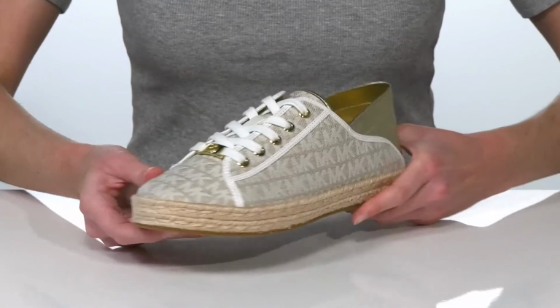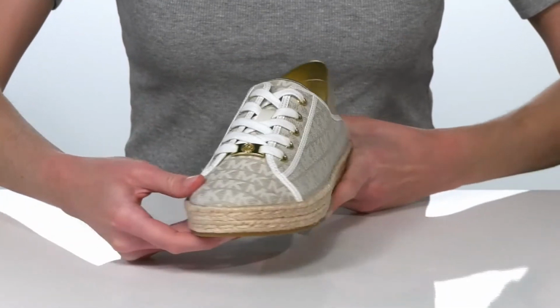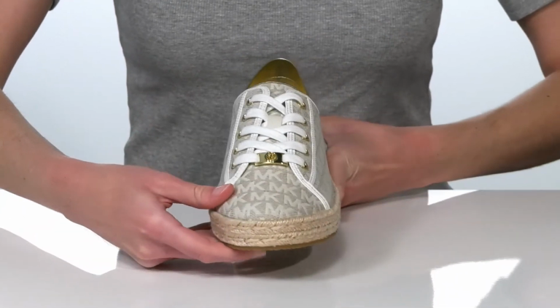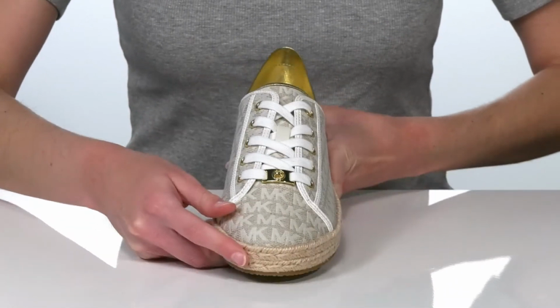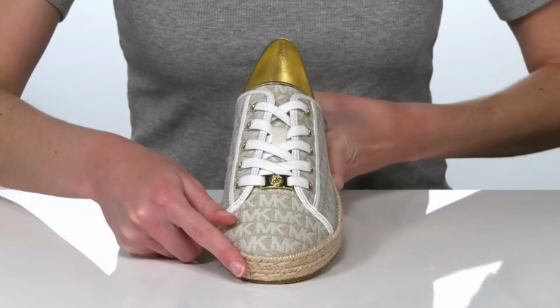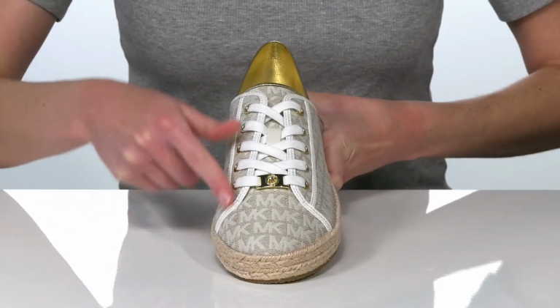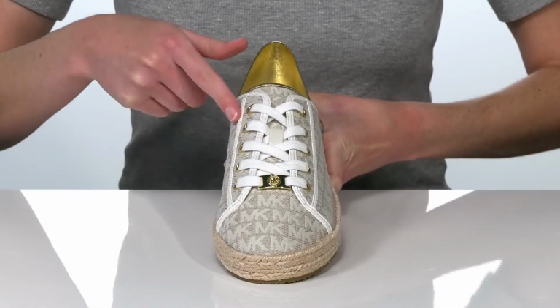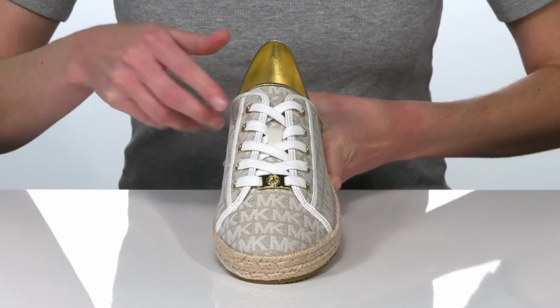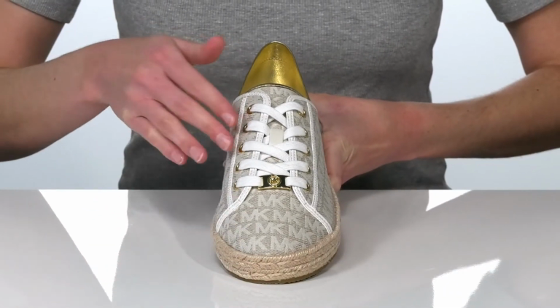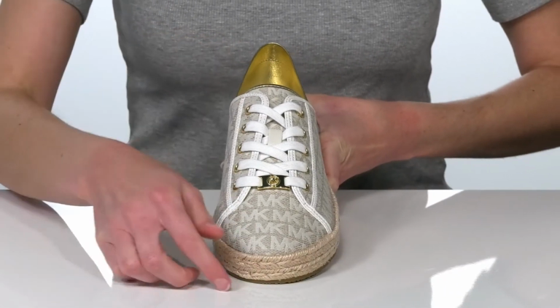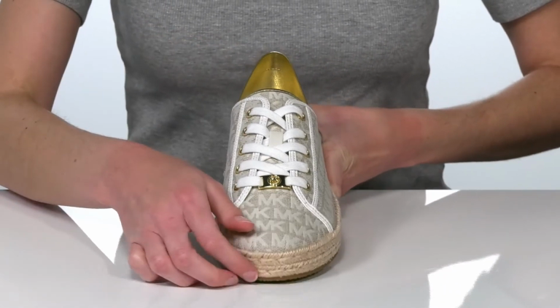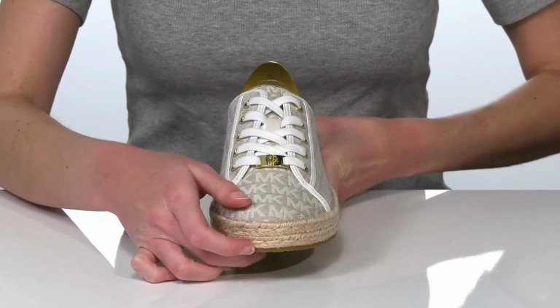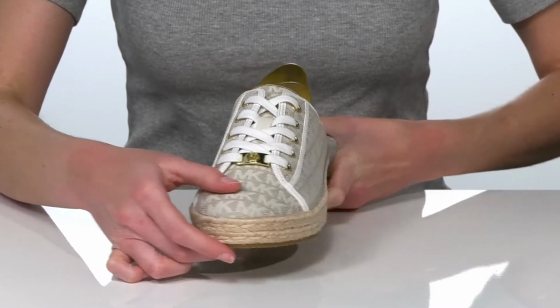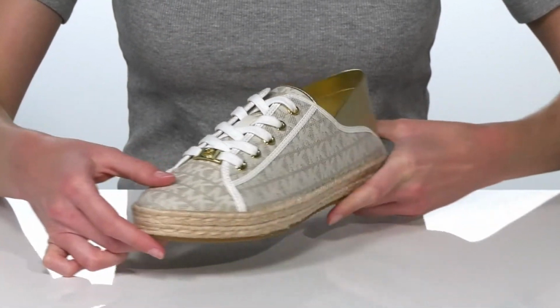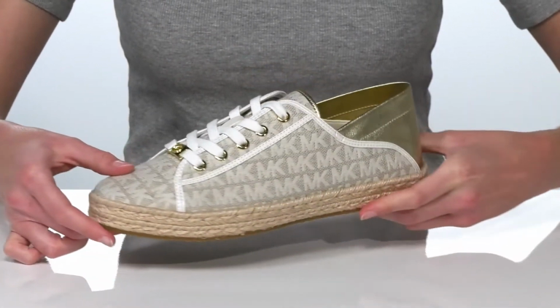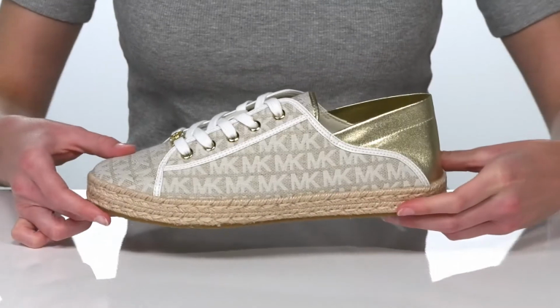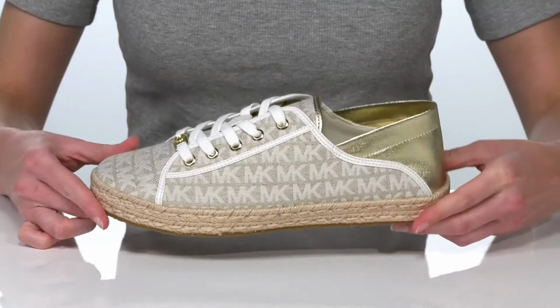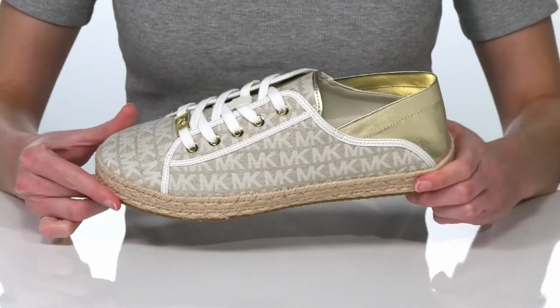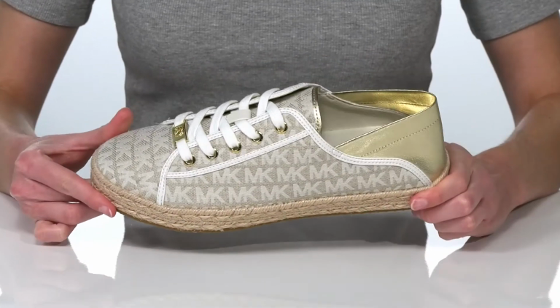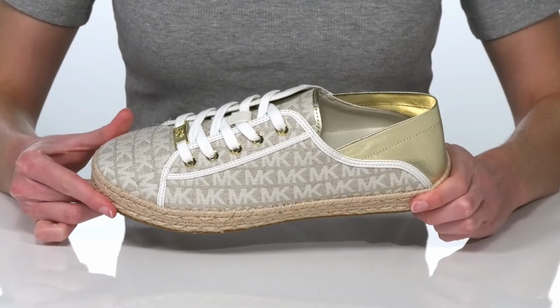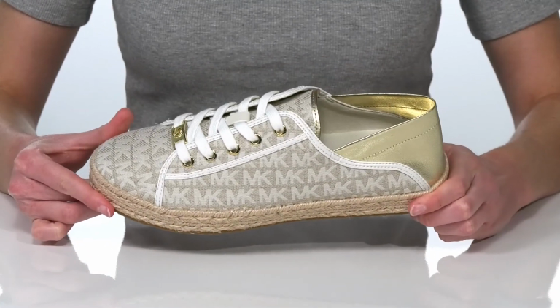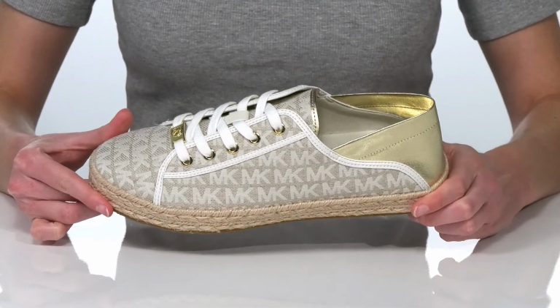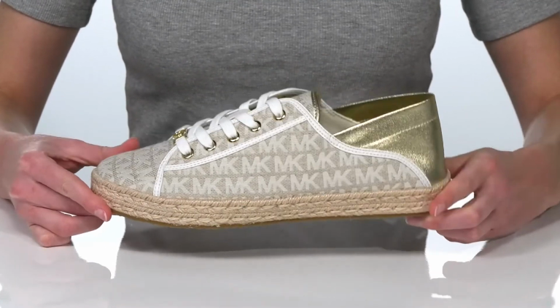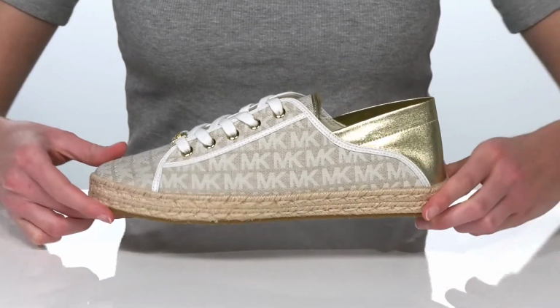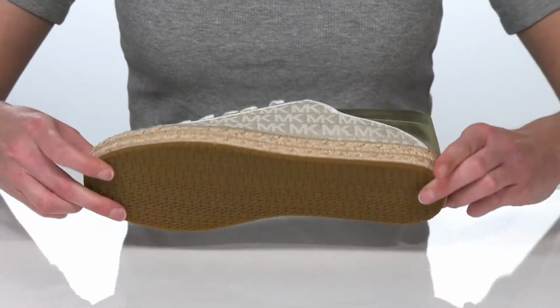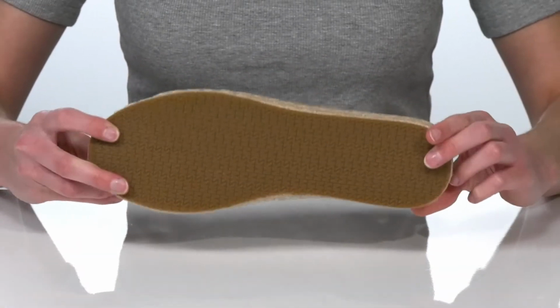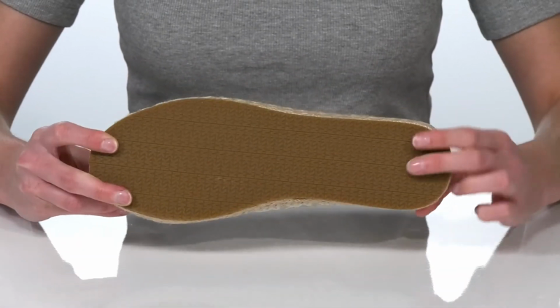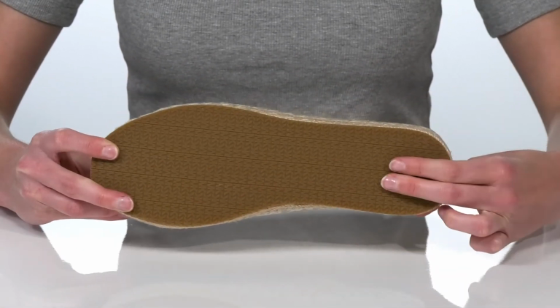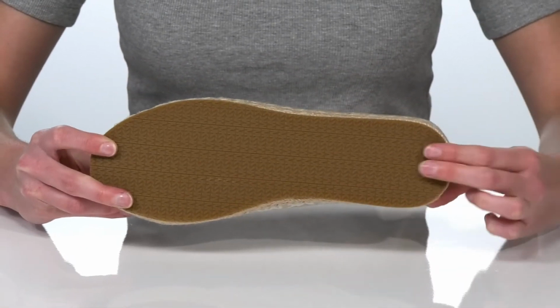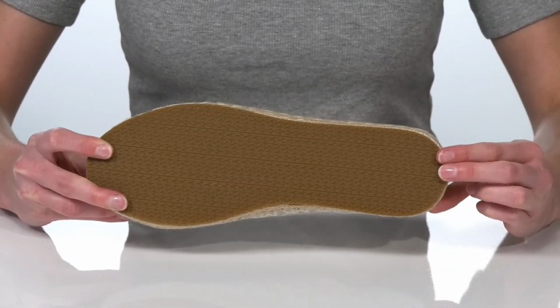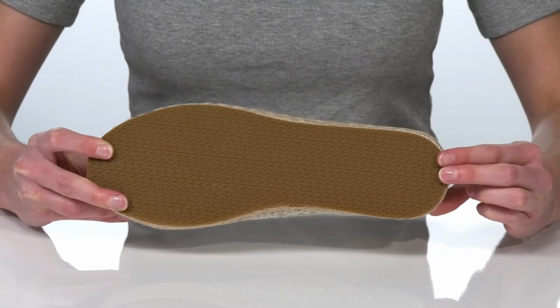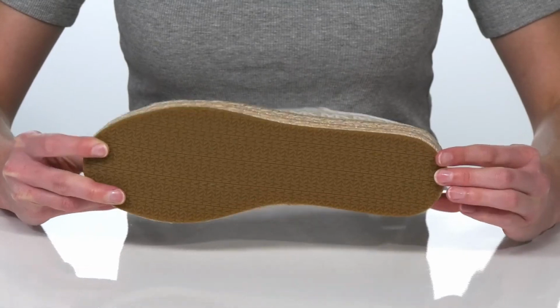This pair has a textile upper with the MK logo all over and a functional lace-up closure on the vamp so you can tighten up your fit. Inside there's a soft textile lining, and underneath you've got the MK logo tread.